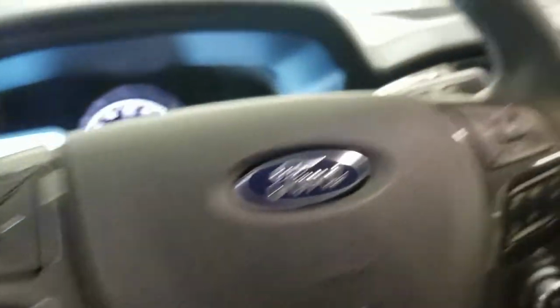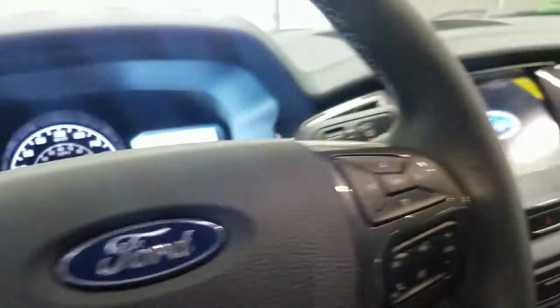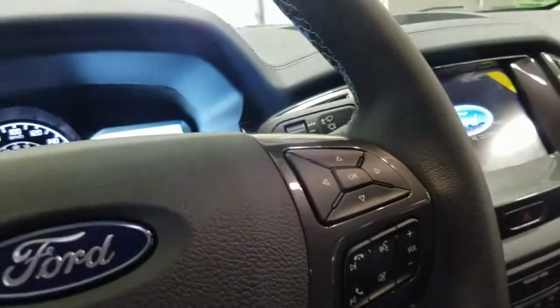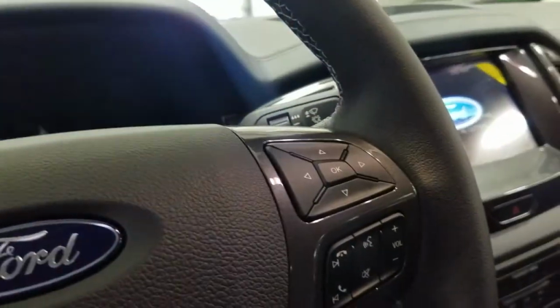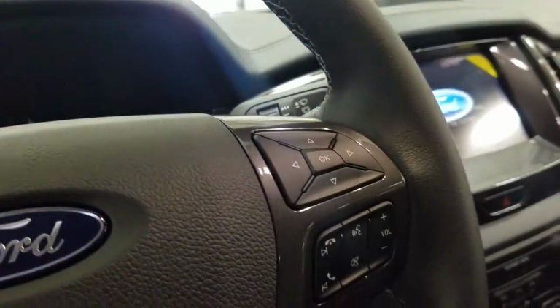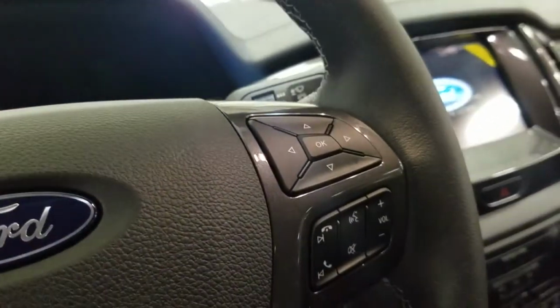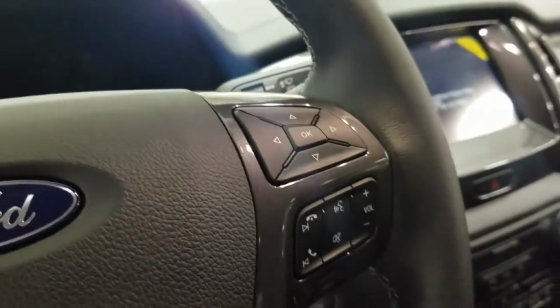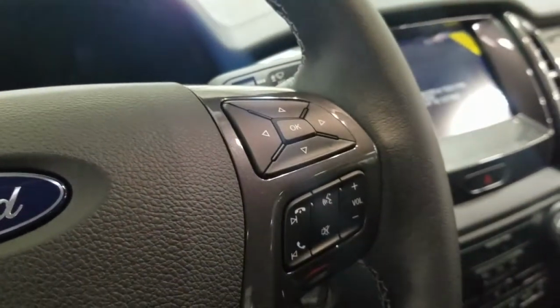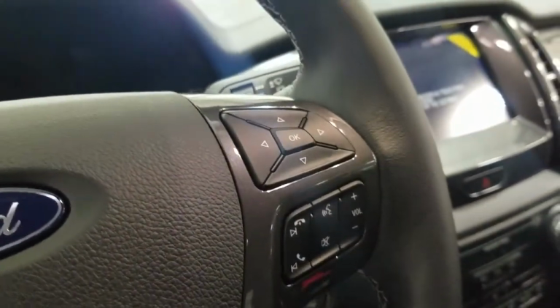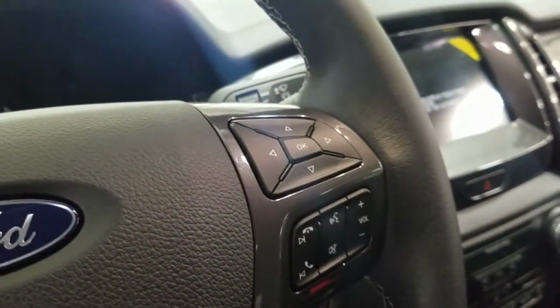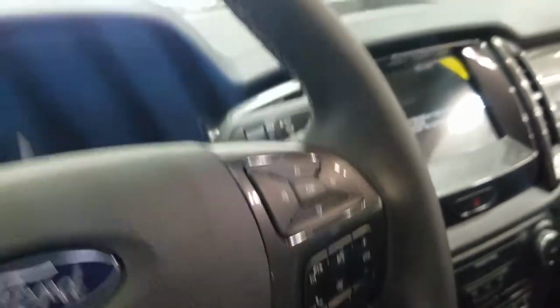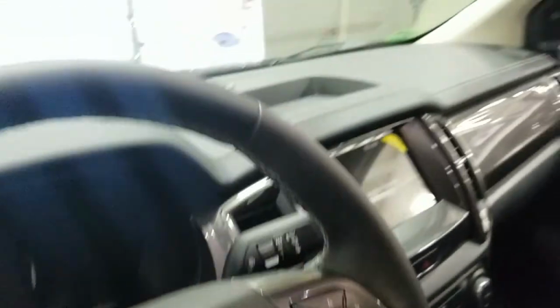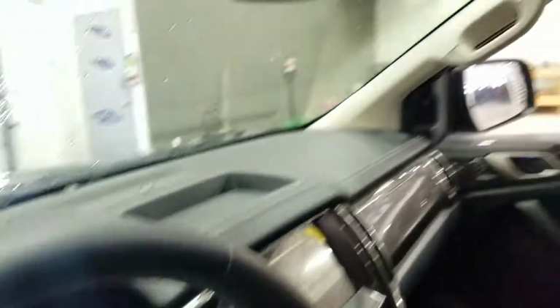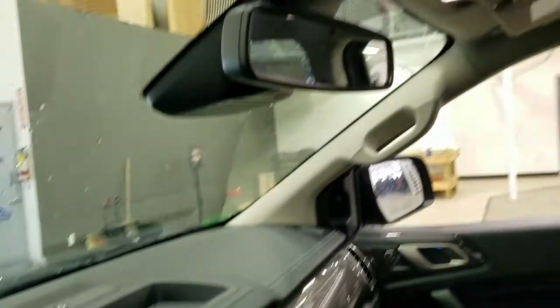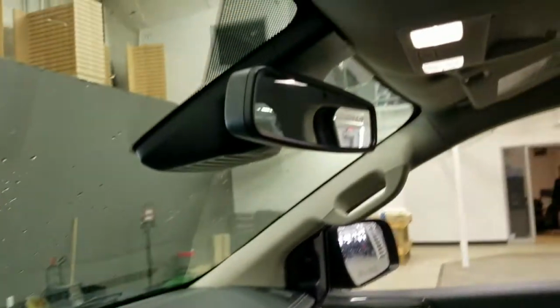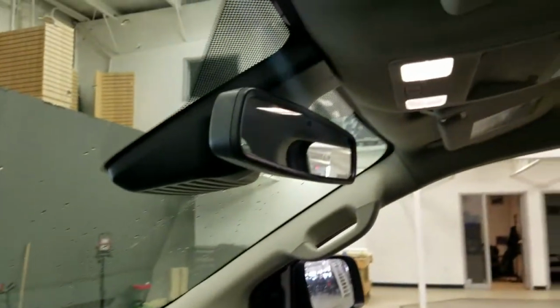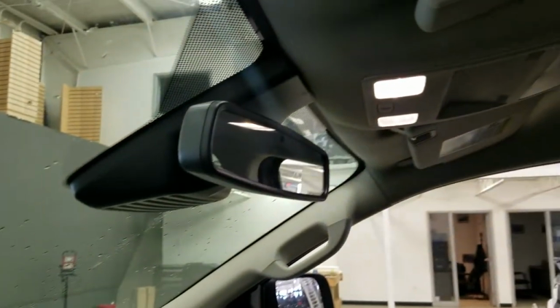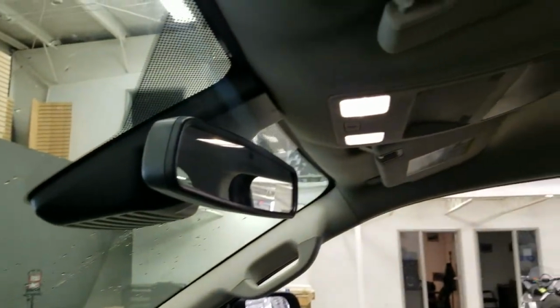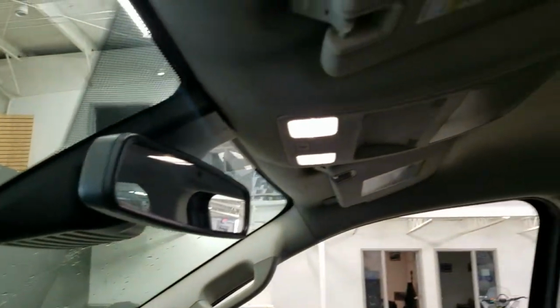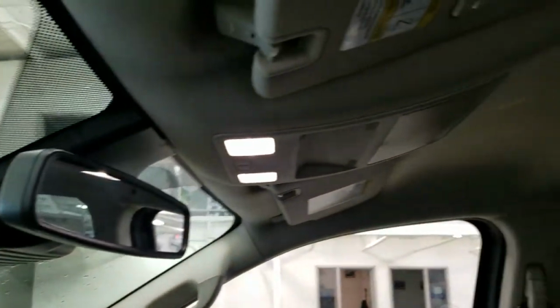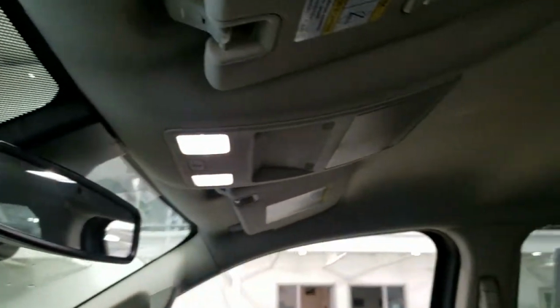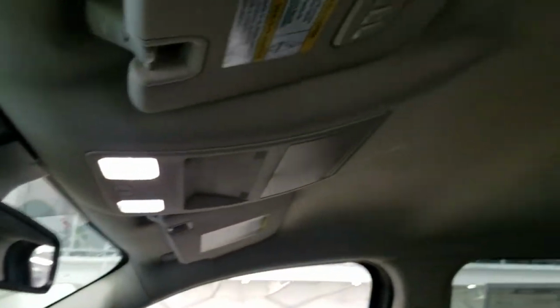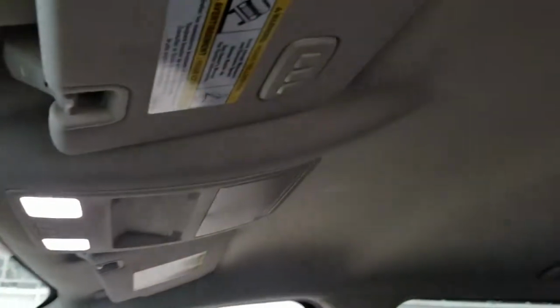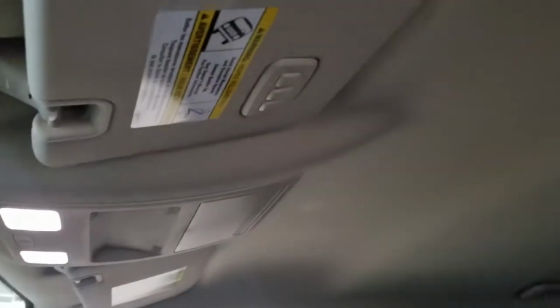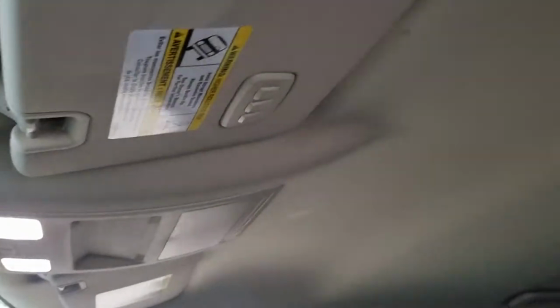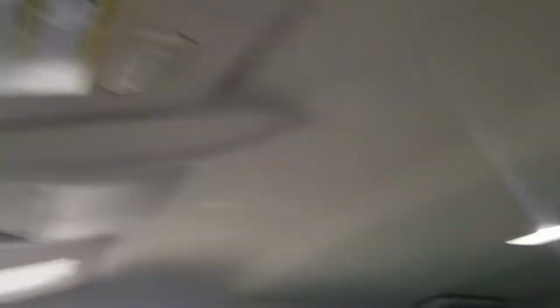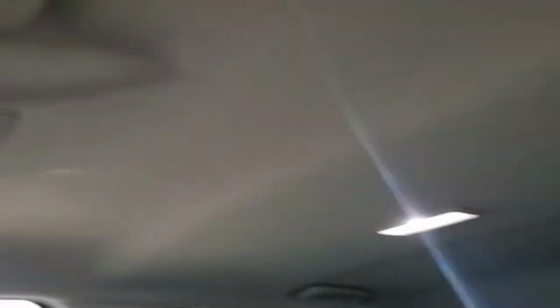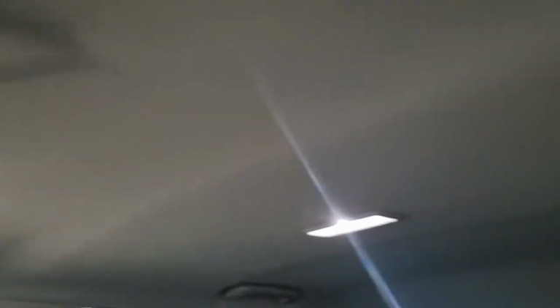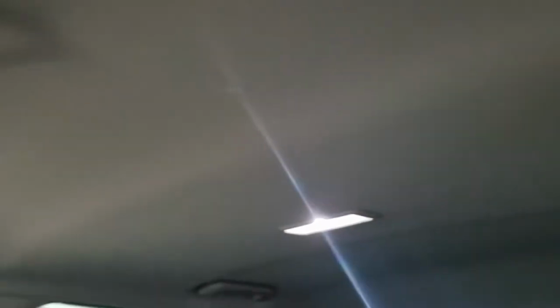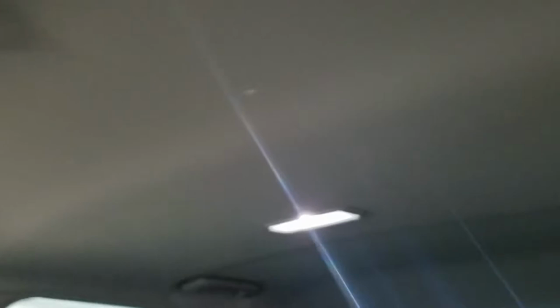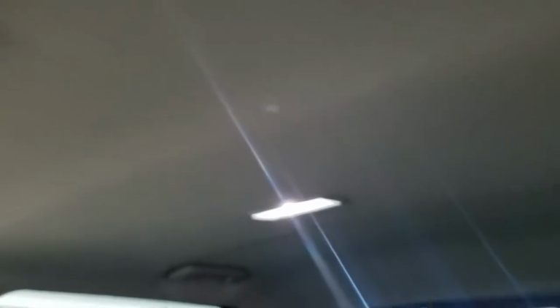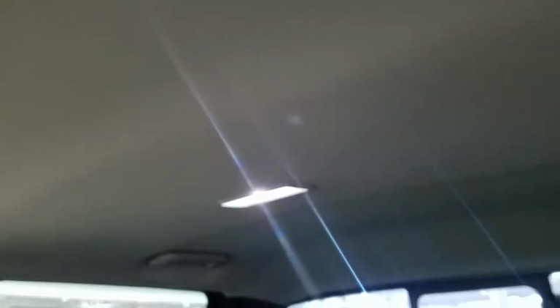And to the right we have our entertainment and media controls. As we look up, we have our auto-dimming rearview mirror with cabin lights, as well as our three garage door opener buttons, and another cabin light in the middle.